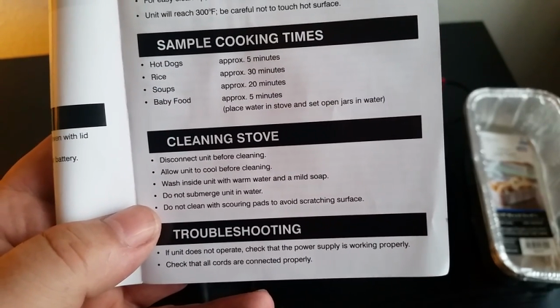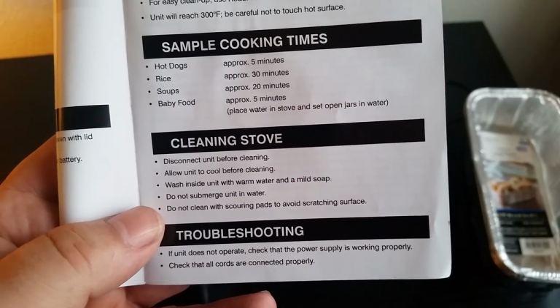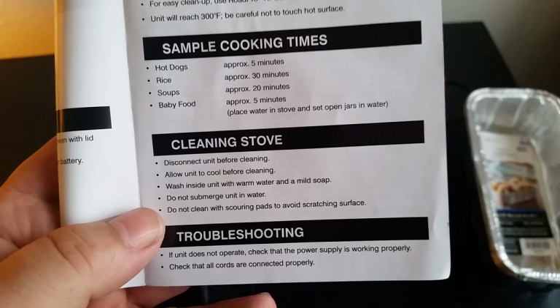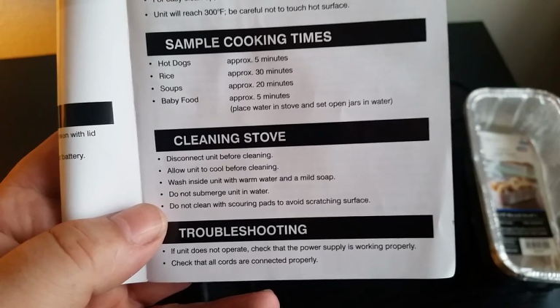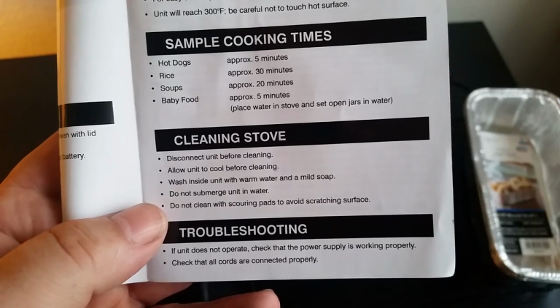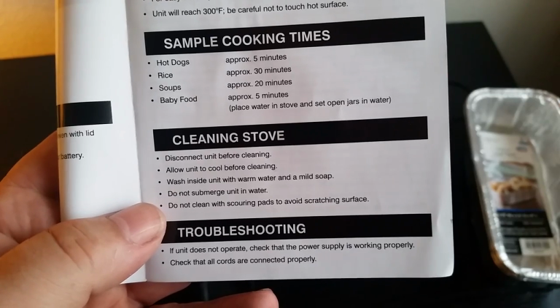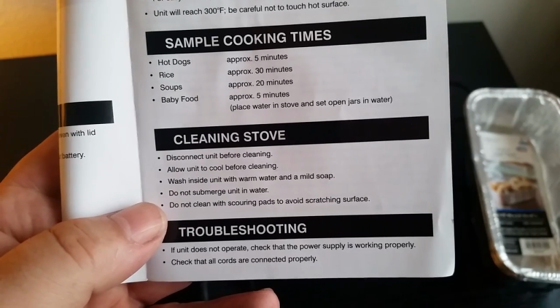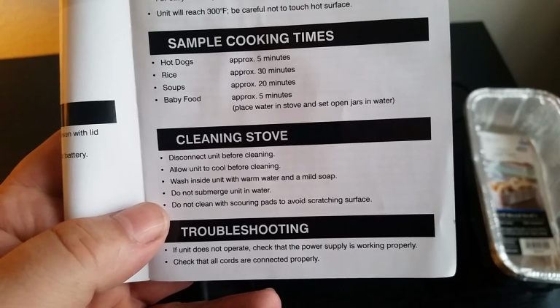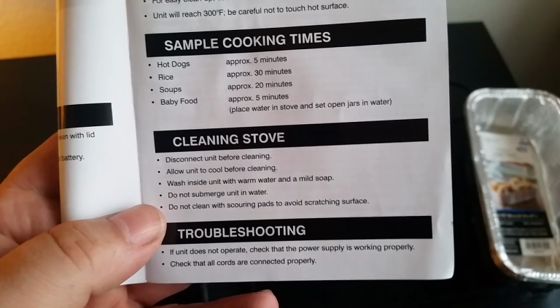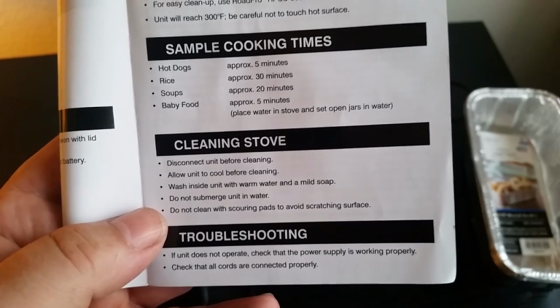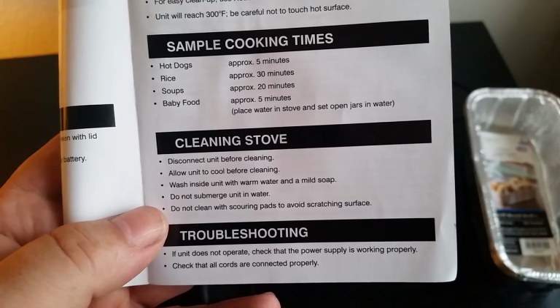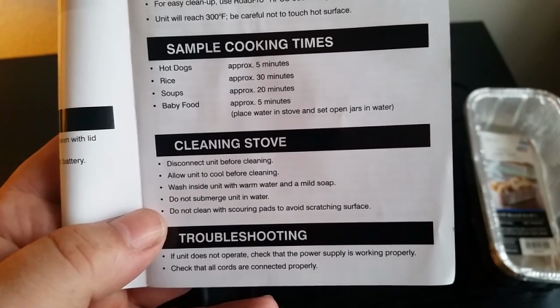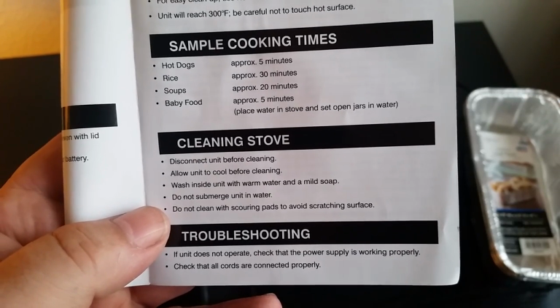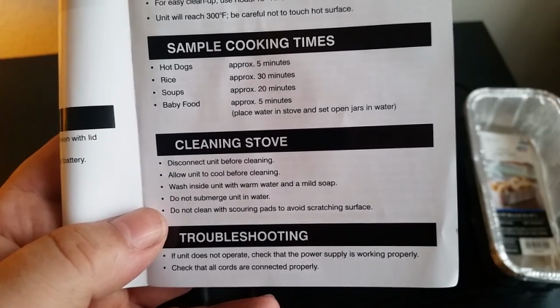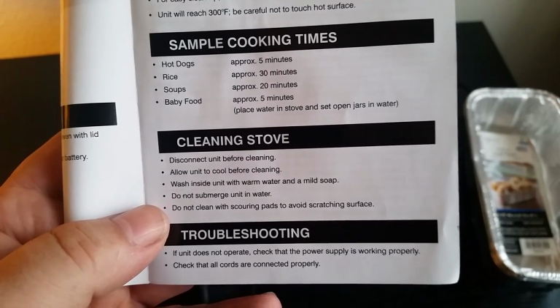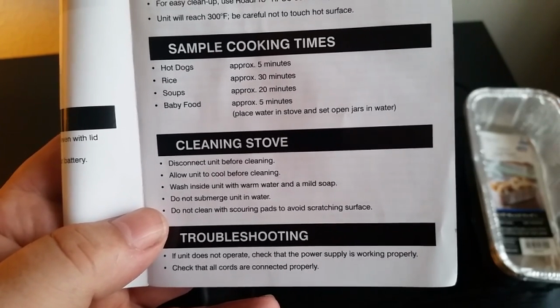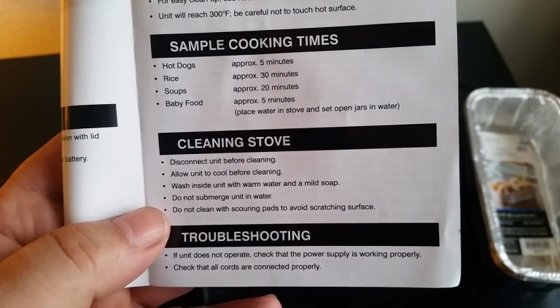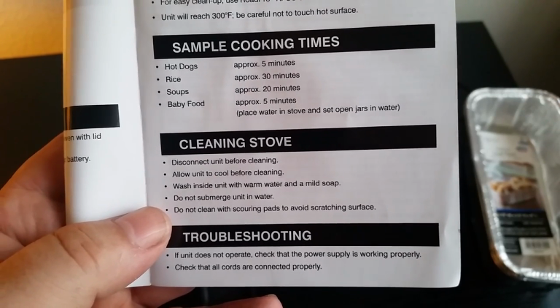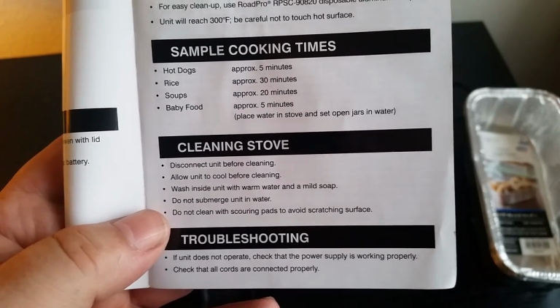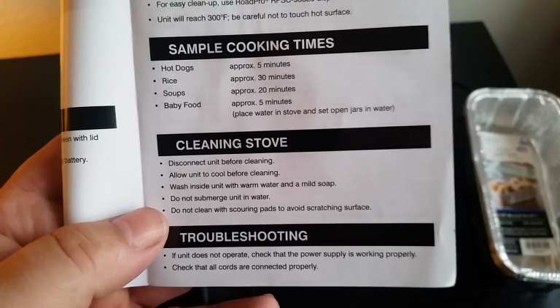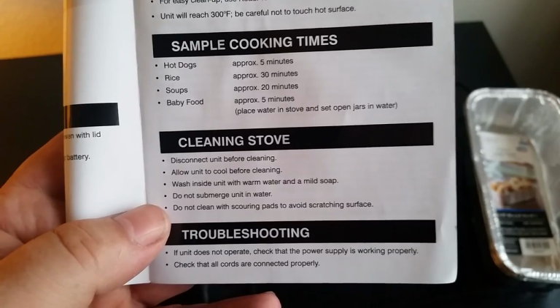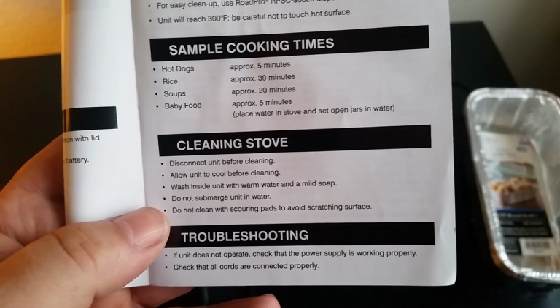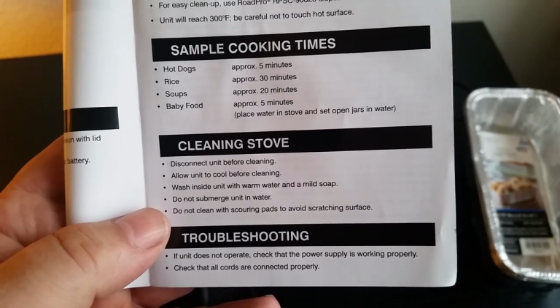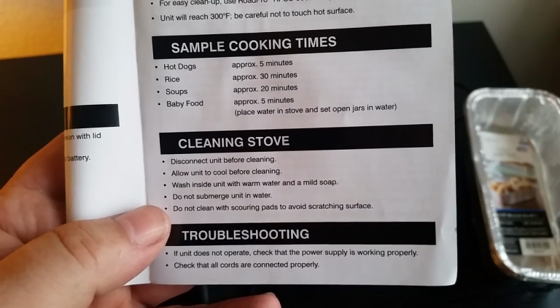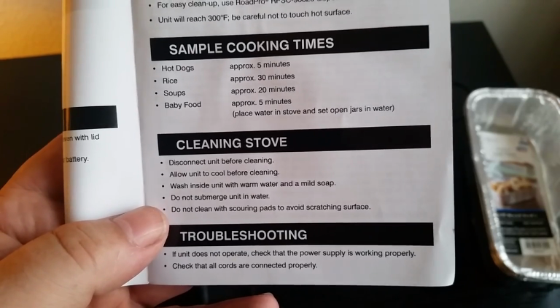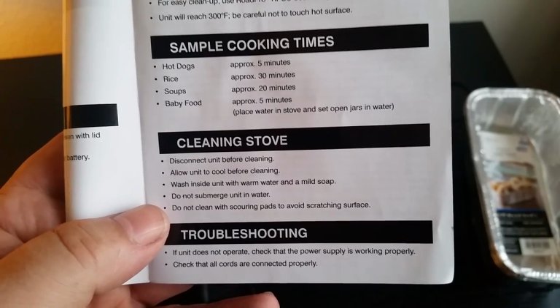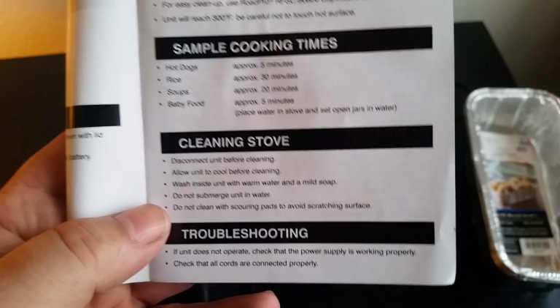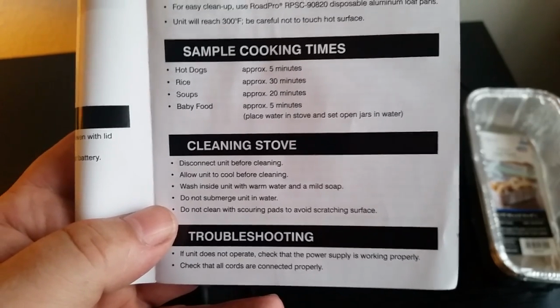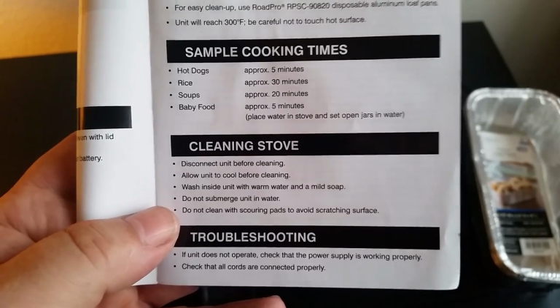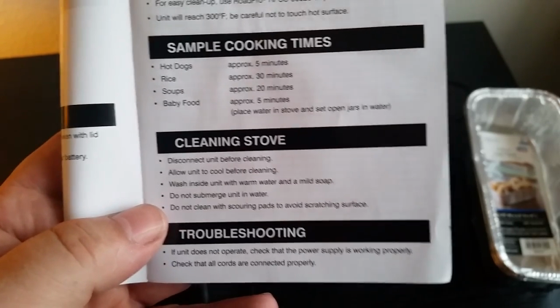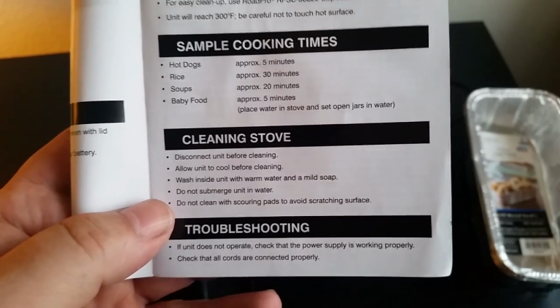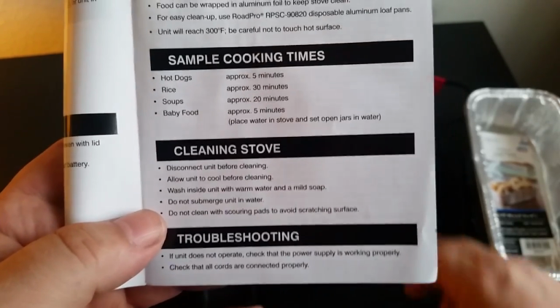For cleaning: allow it to cool, then wash with warm water and mild soap. Do not submerge the unit. Do not clean with scouring pads to avoid scratch marks — actually that one I didn't know.